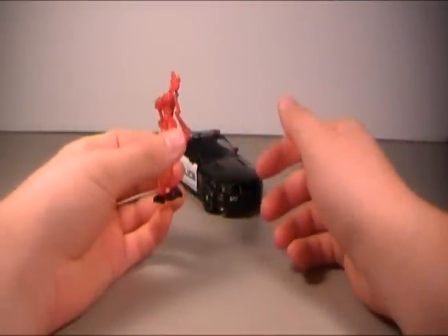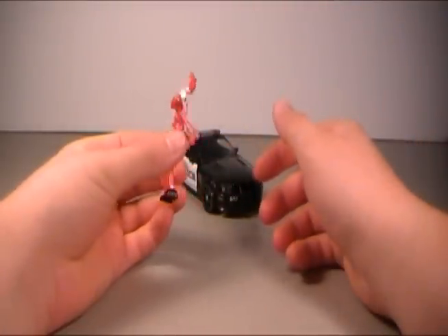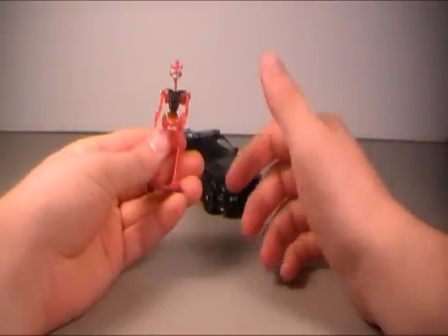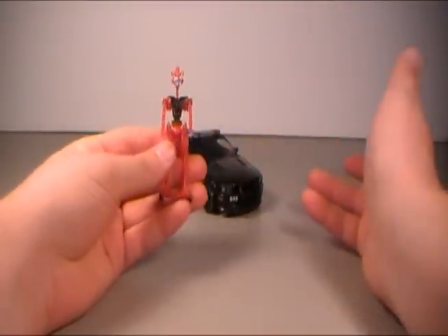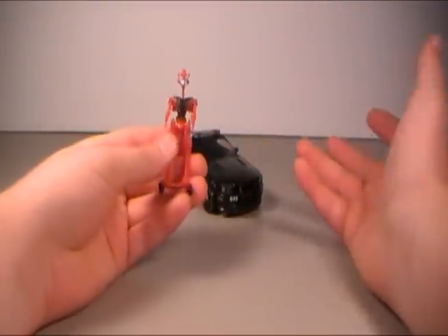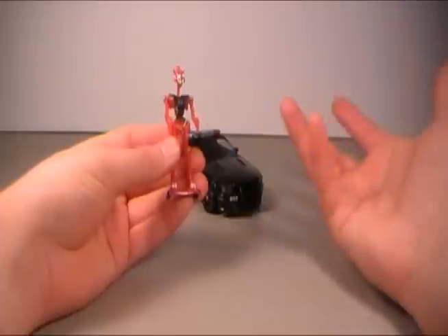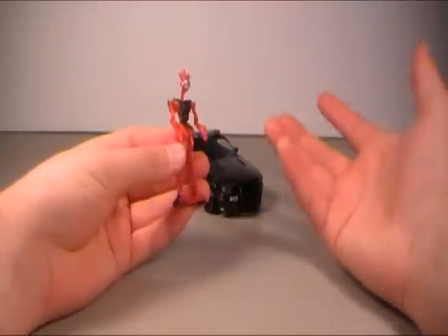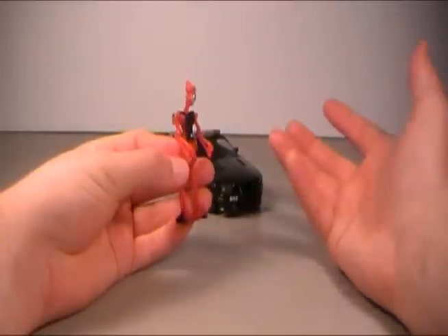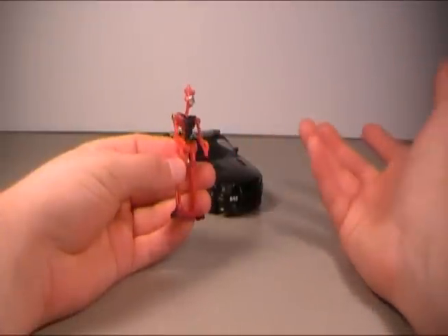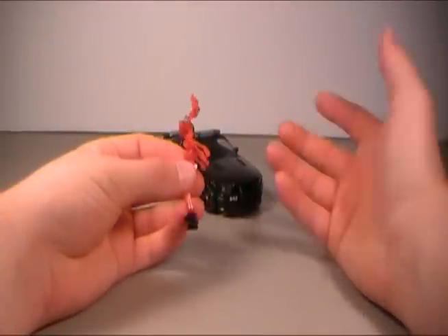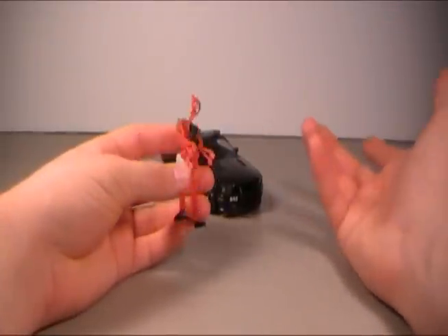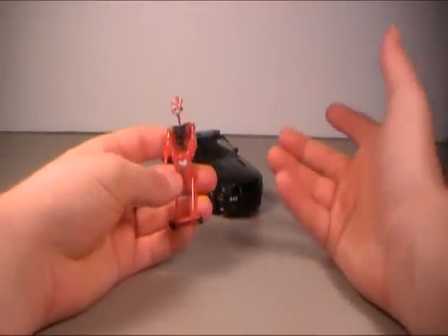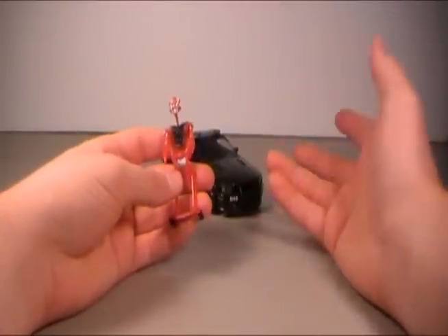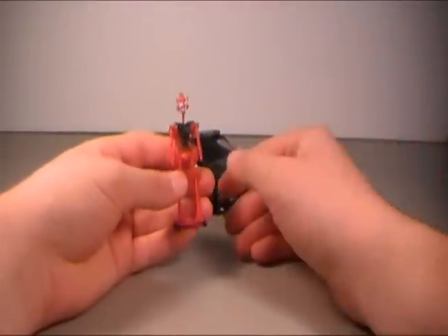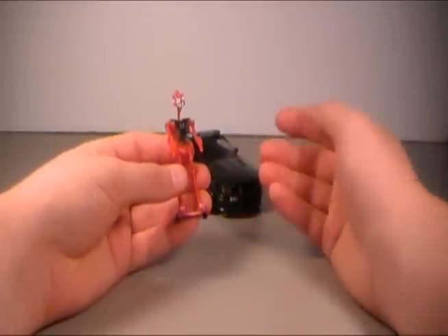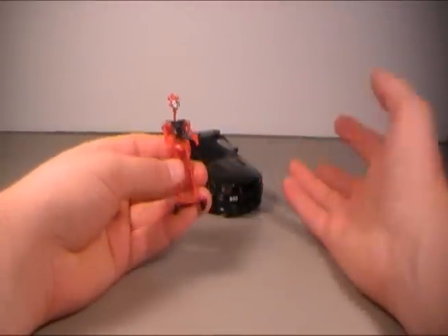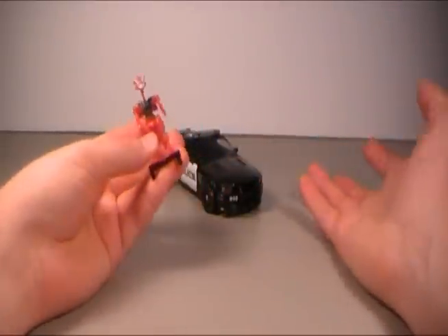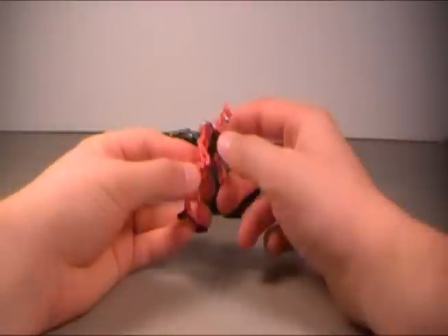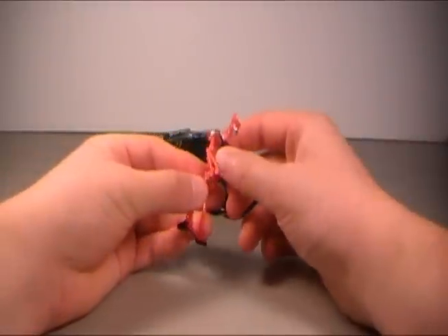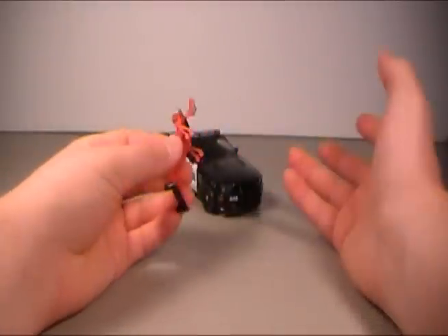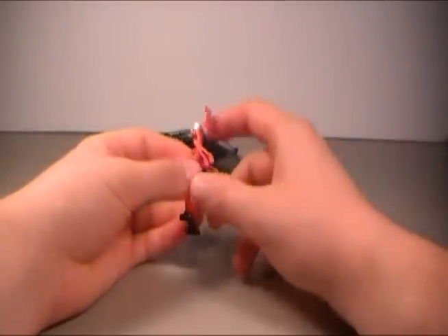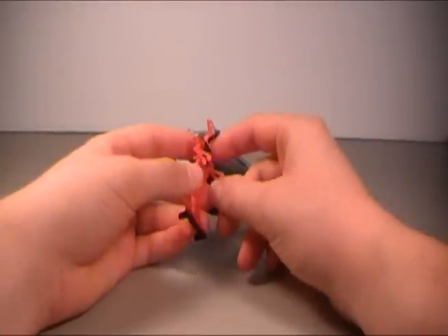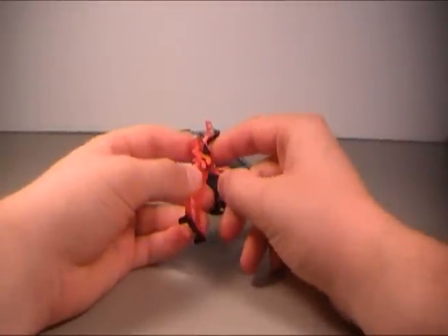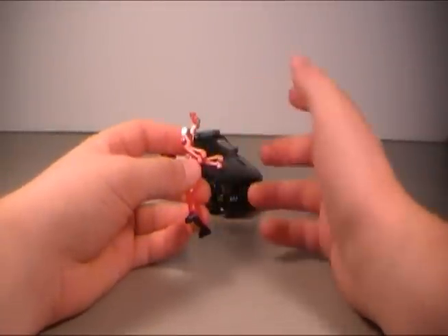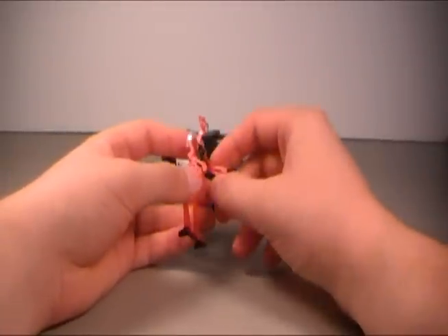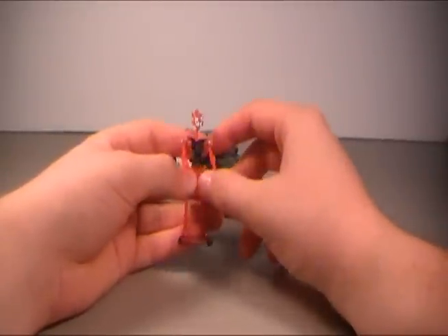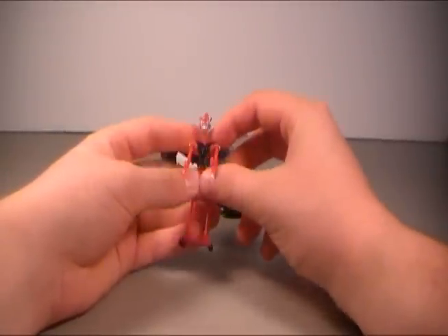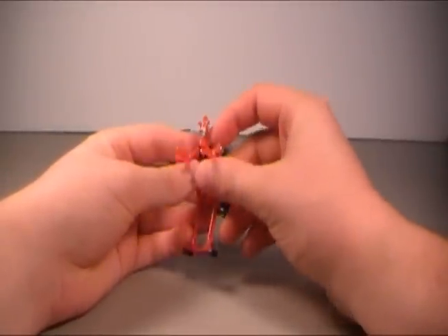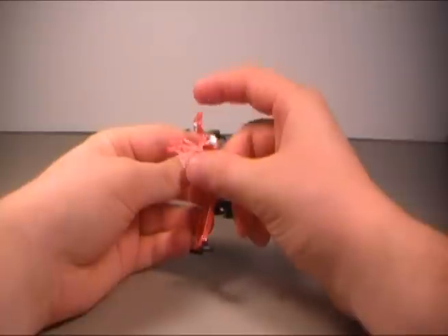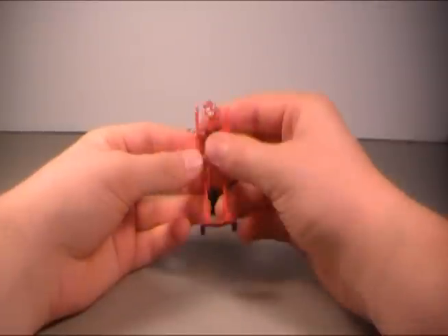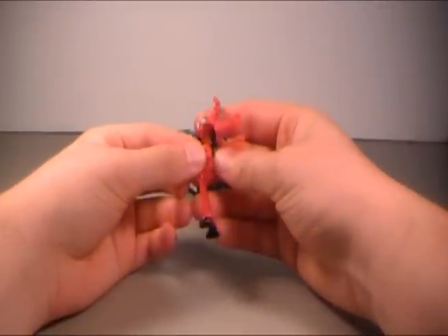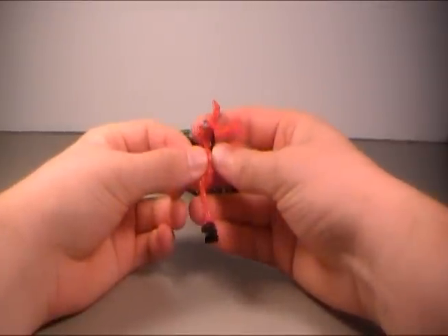Why they made him red? I don't know. It's like, hey Target, let's ruin a good figure — just make it red. Whatever. It doesn't need to be accurate to the movie it's based on, but whatever. Frenzy here is kind of a lame figure, frankly.